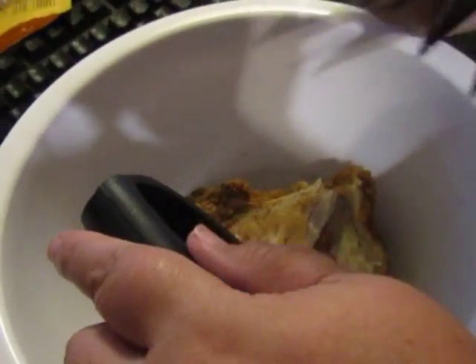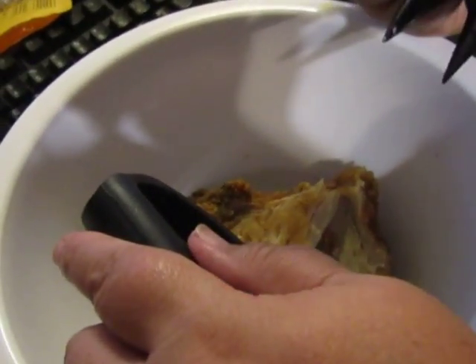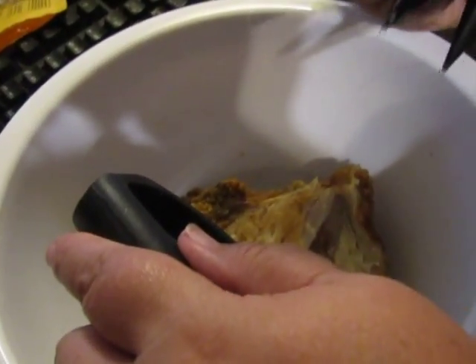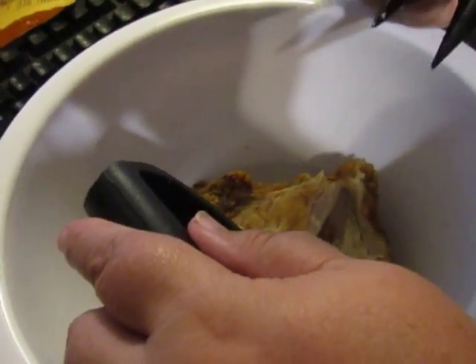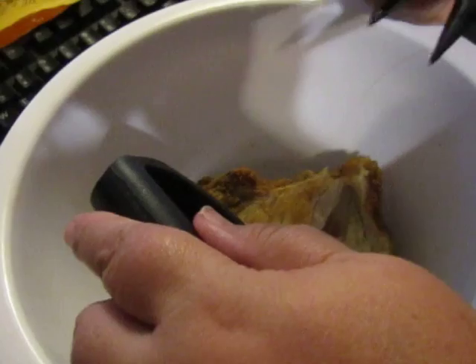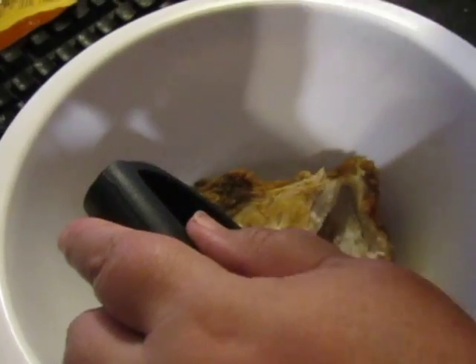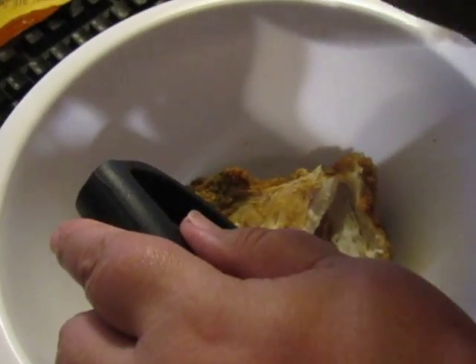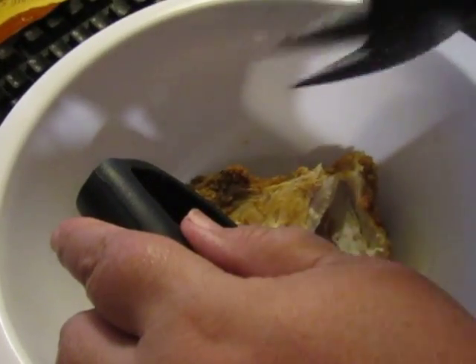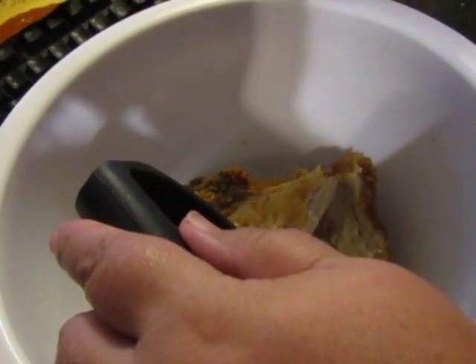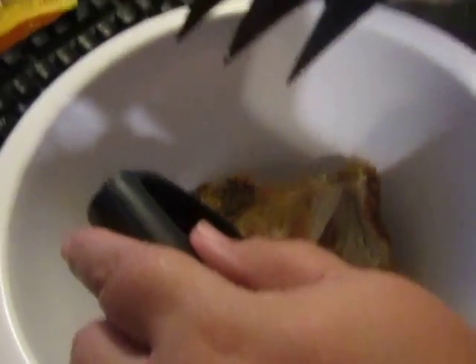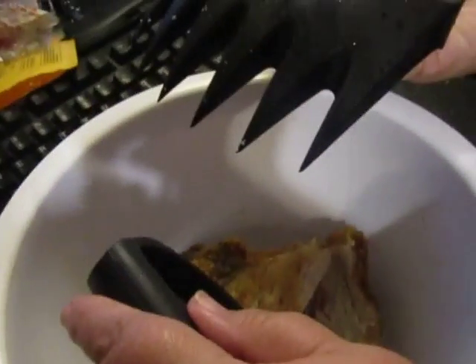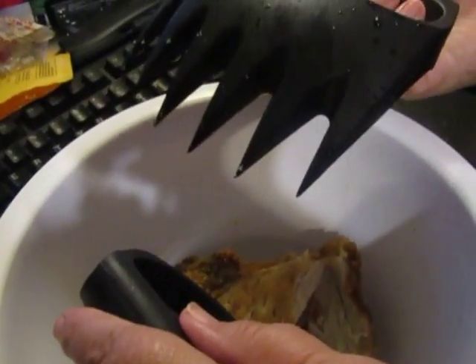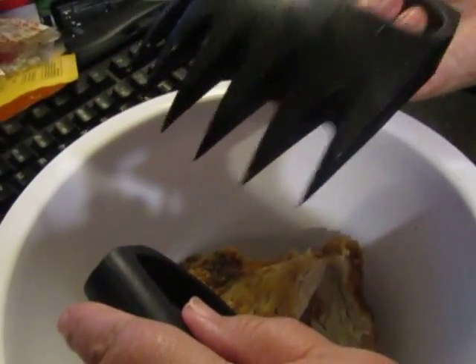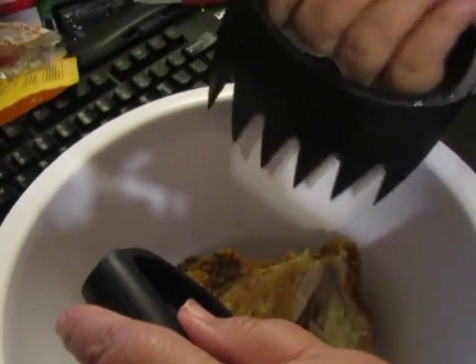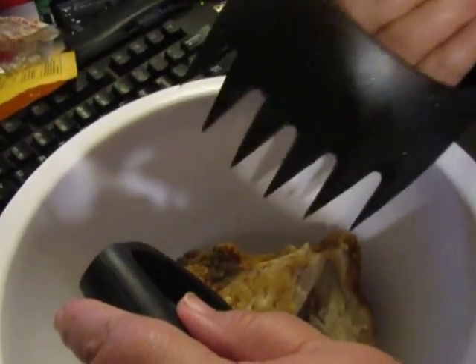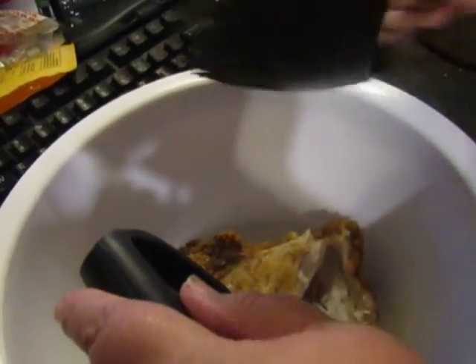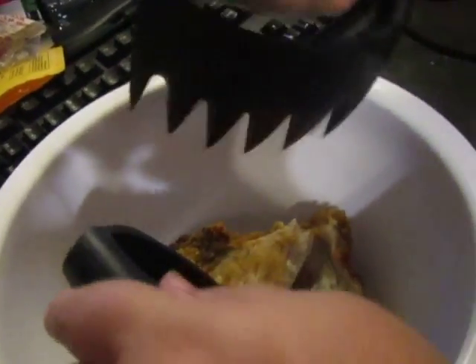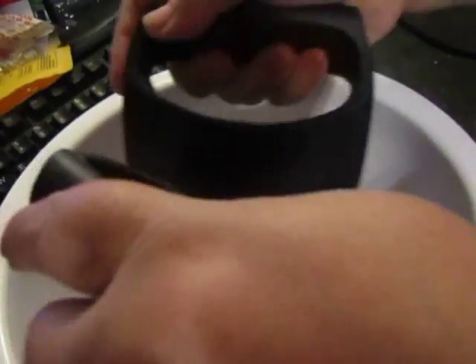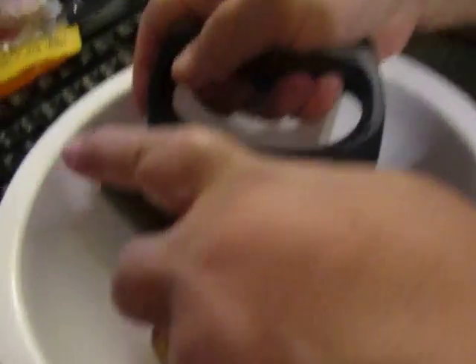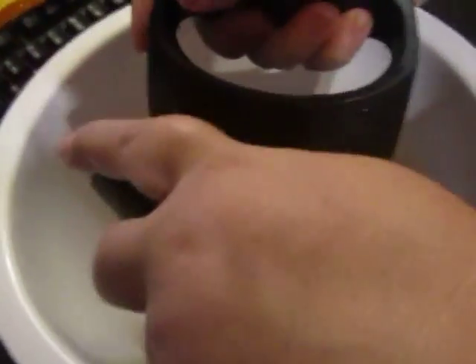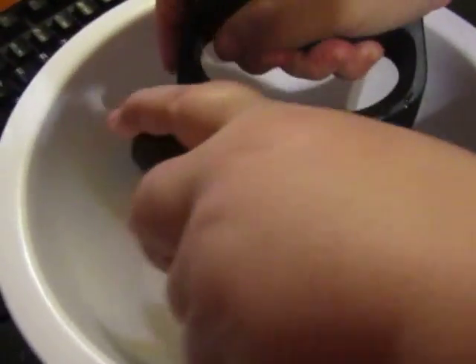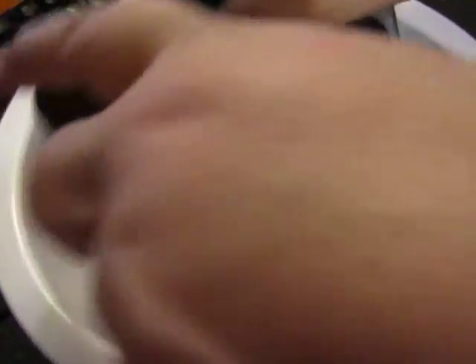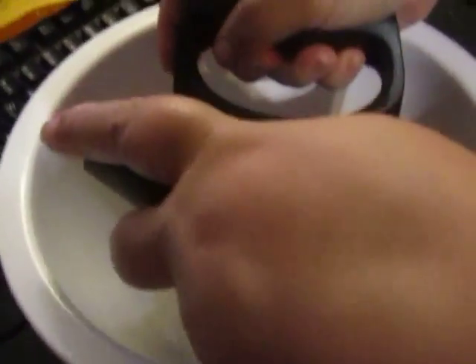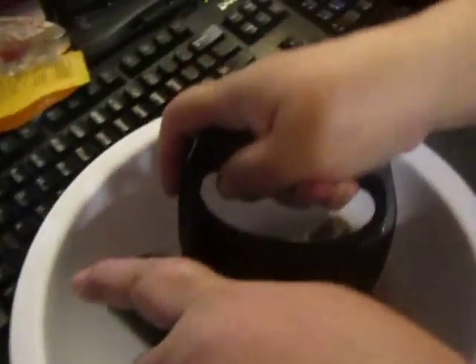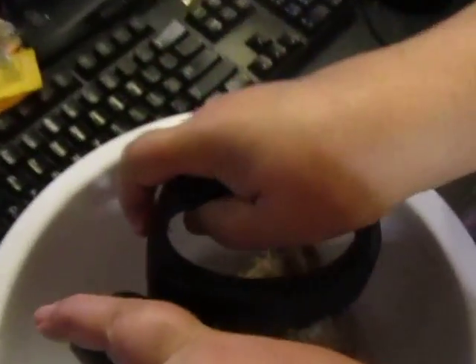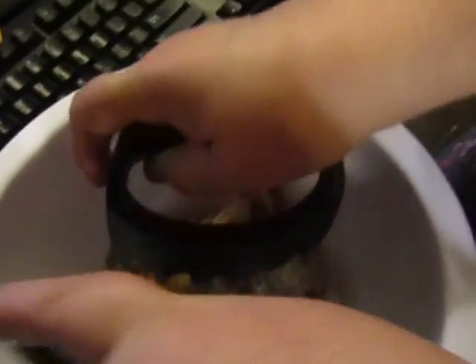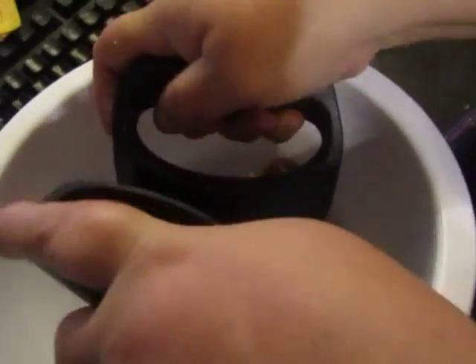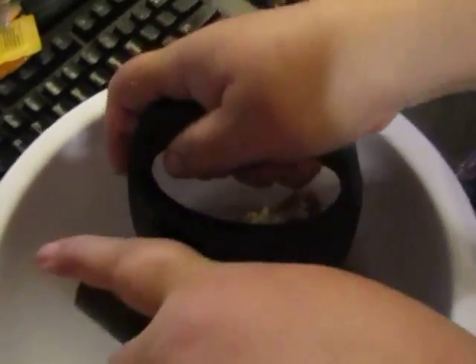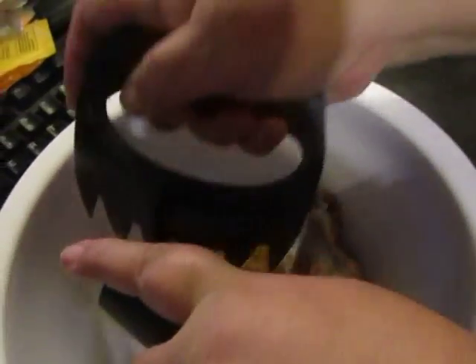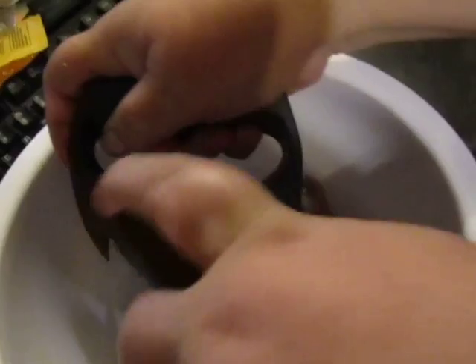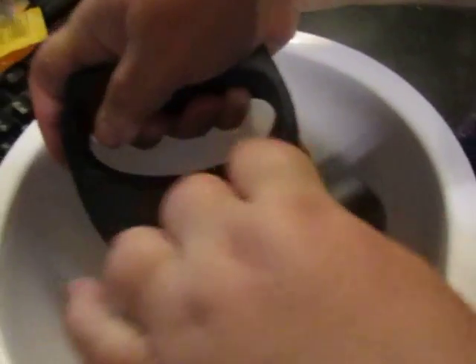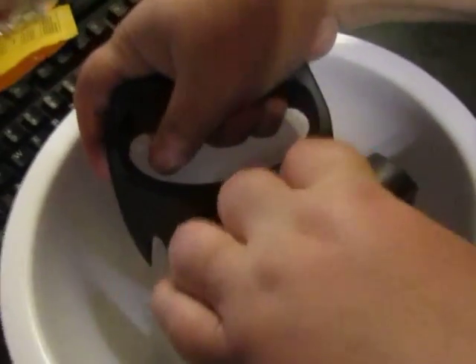They have short tips, no seams. There's no crevices to get meat caught in. A solid handle. Very easily pull chicken apart with these to shred it.